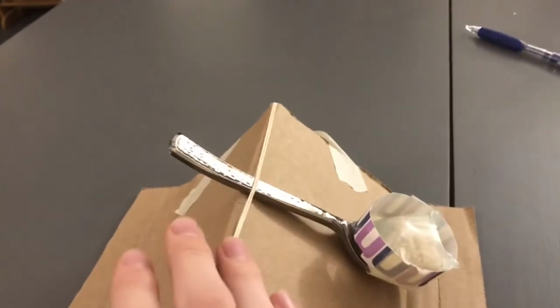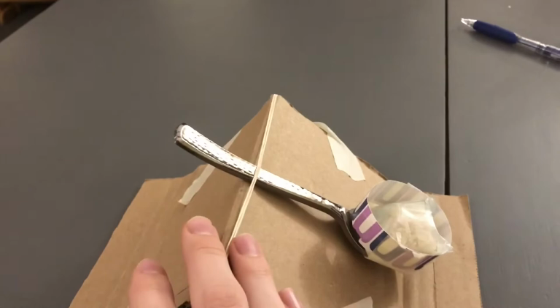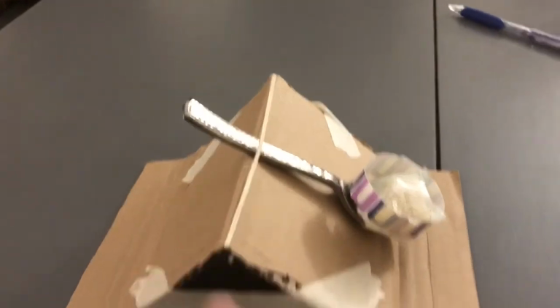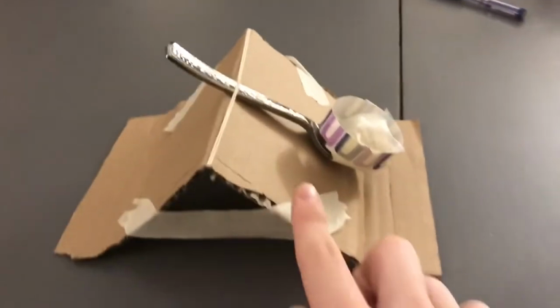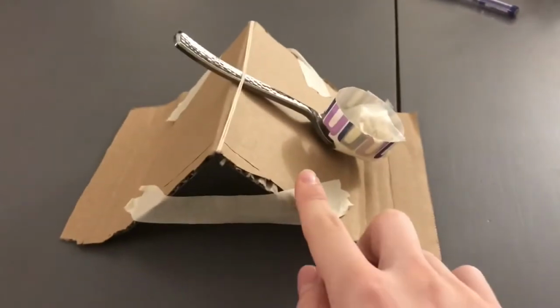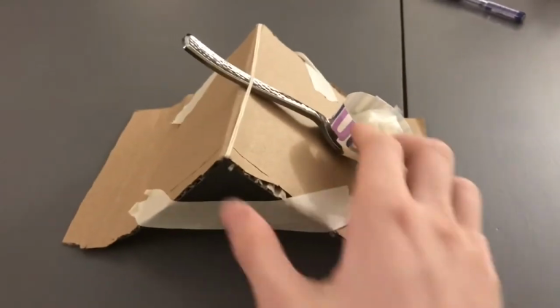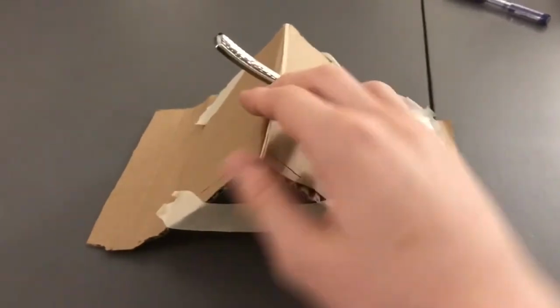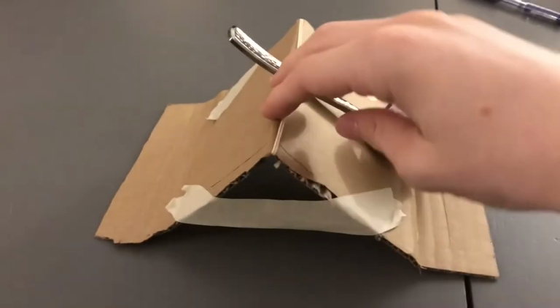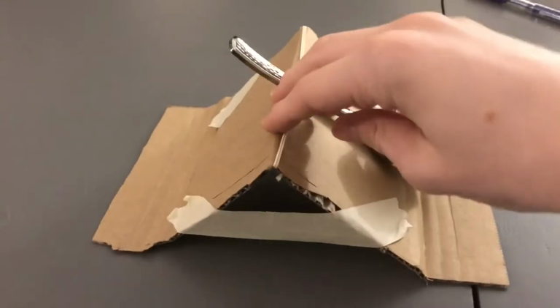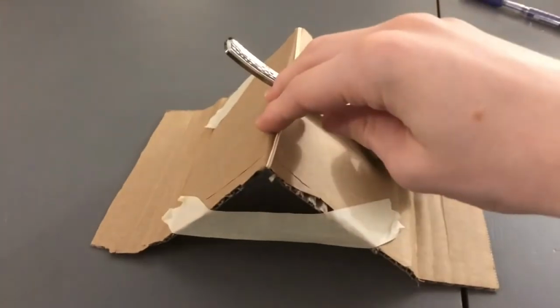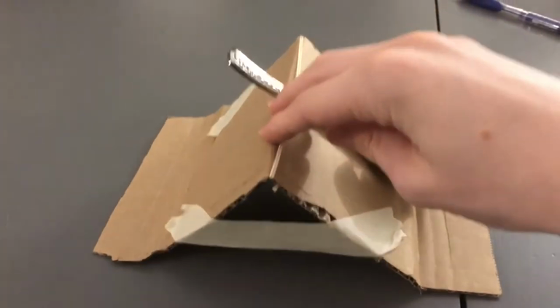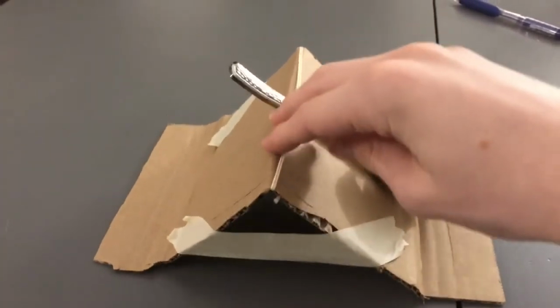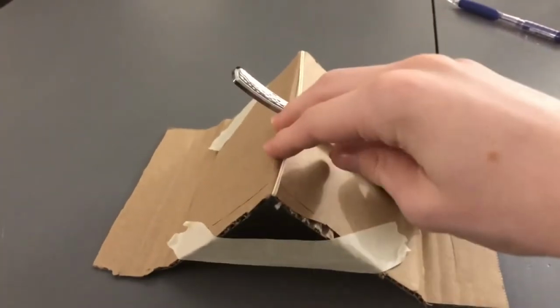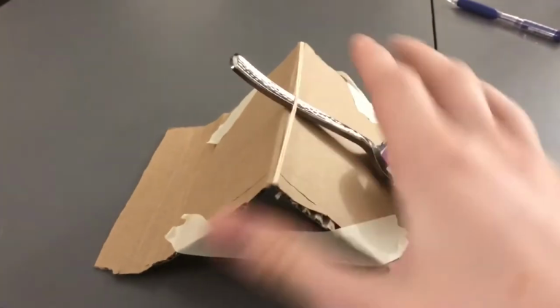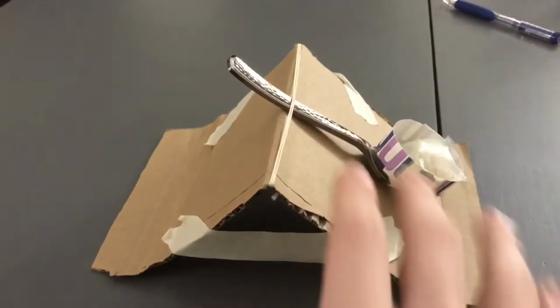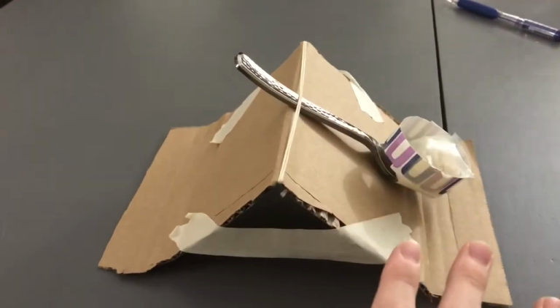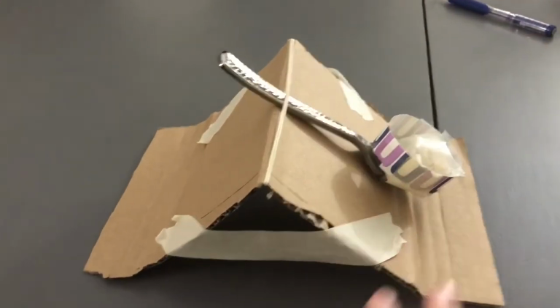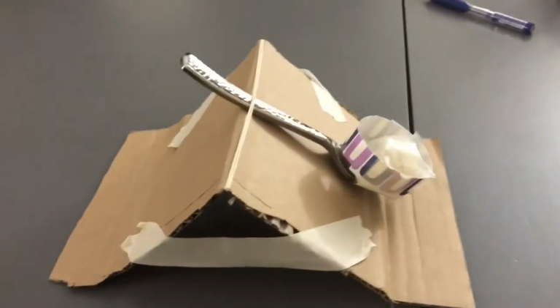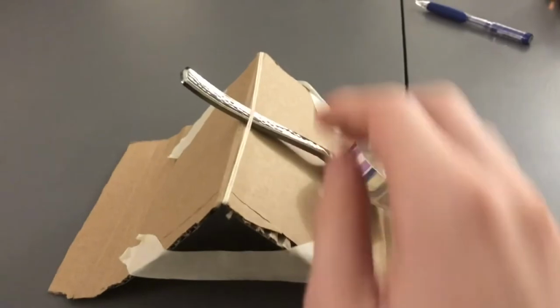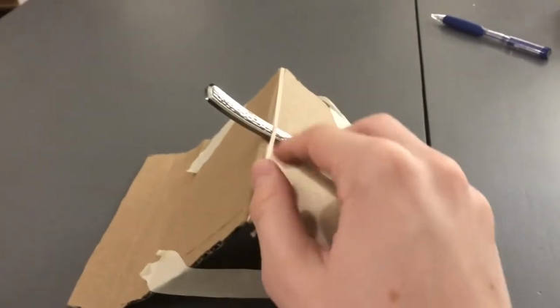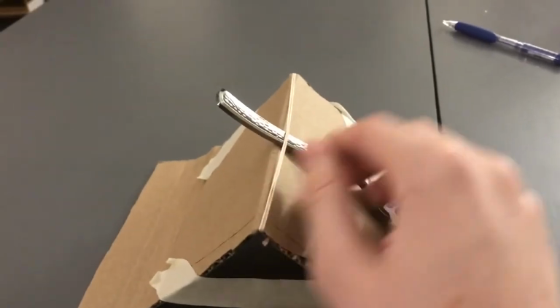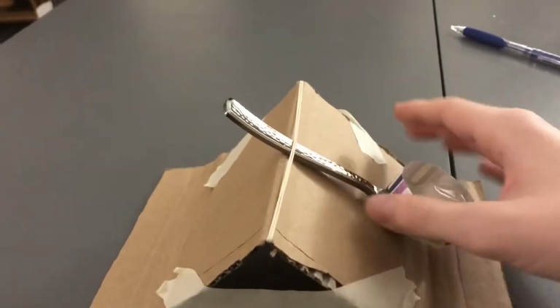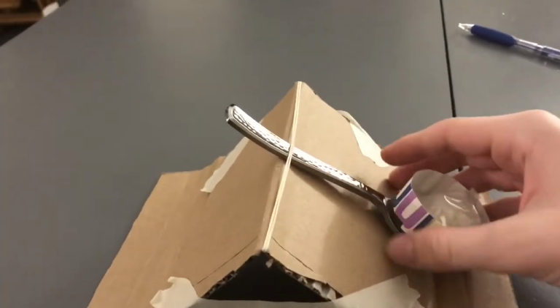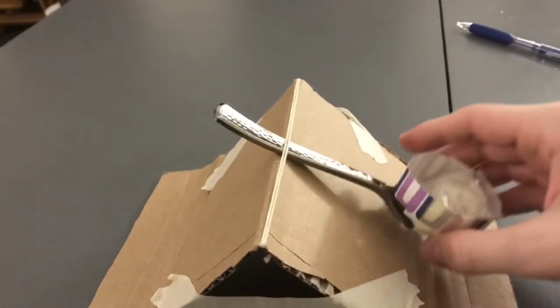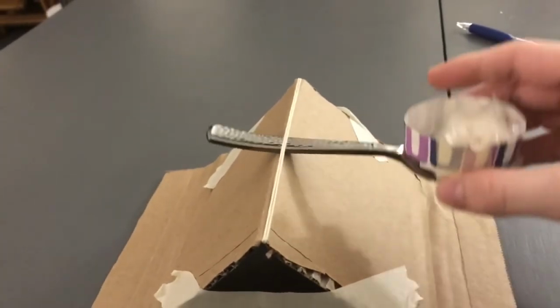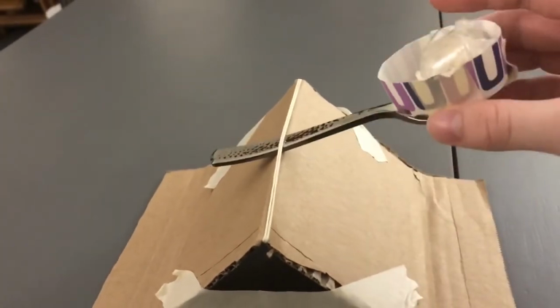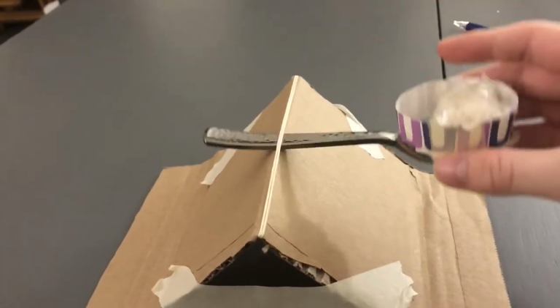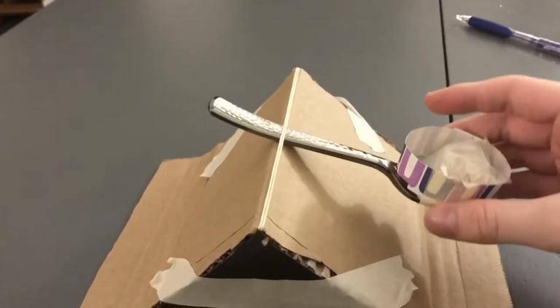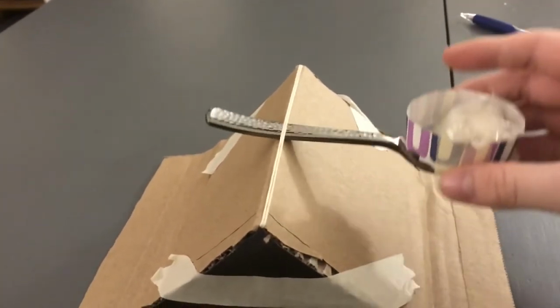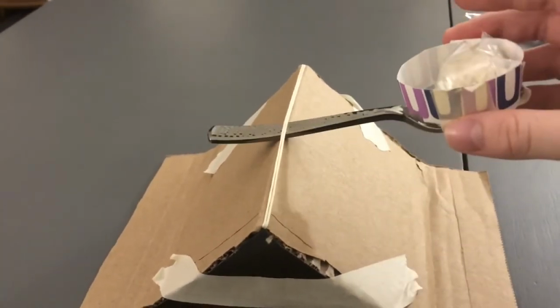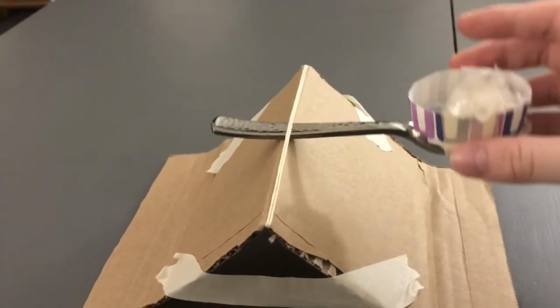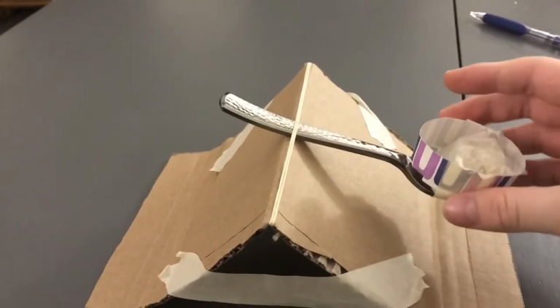This tape is here so that when you press down on the cardboard, it won't flatten out. And this rubber band is here to secure the spoon in place.